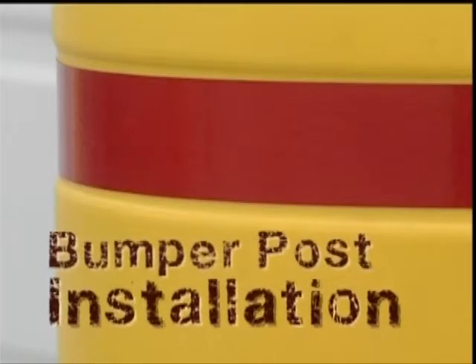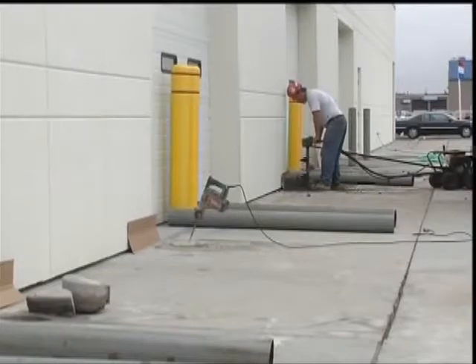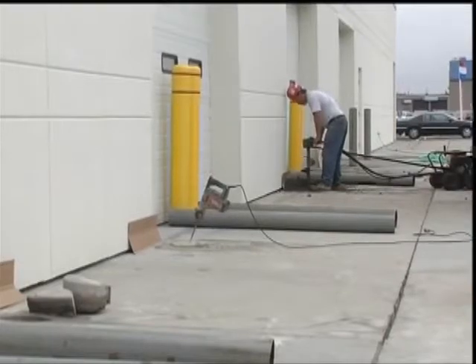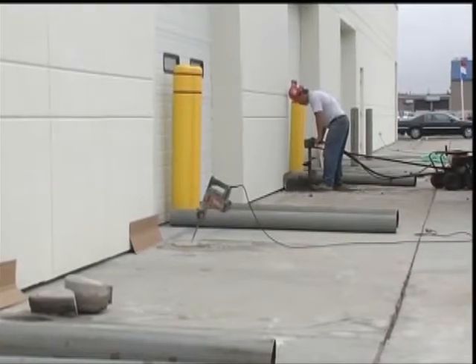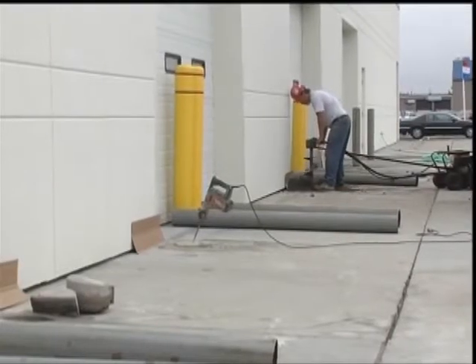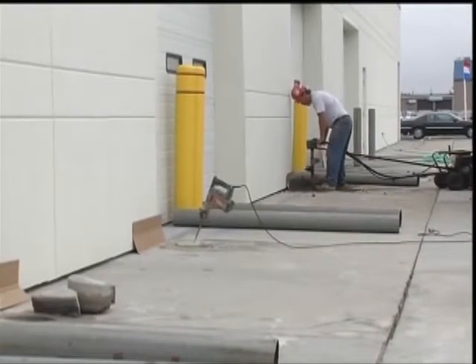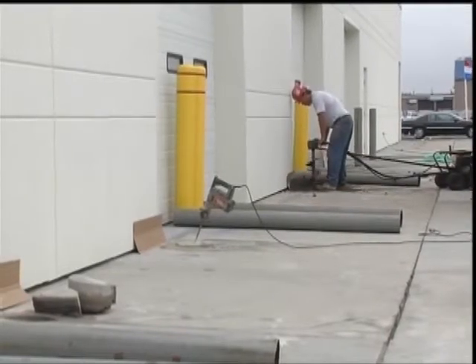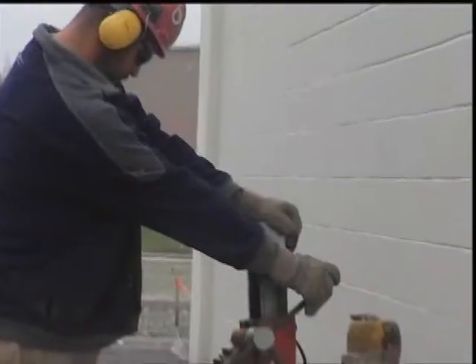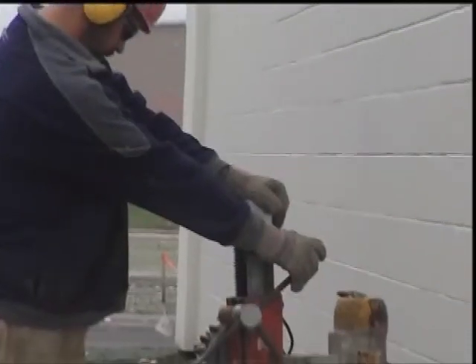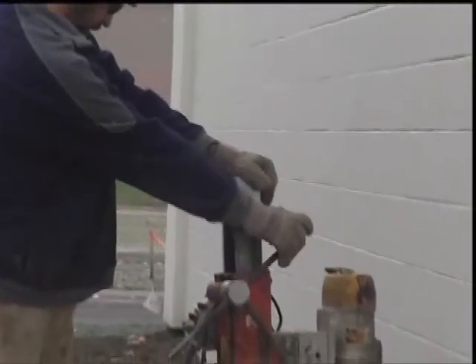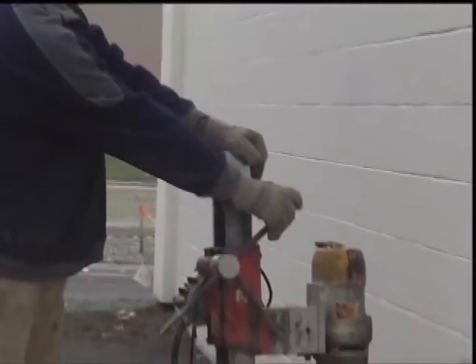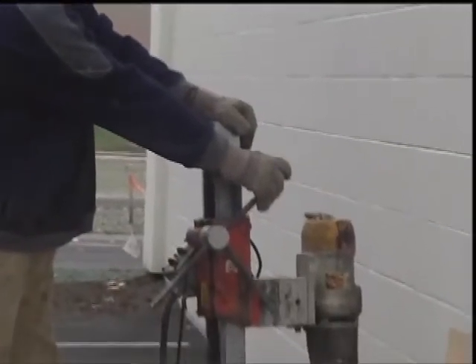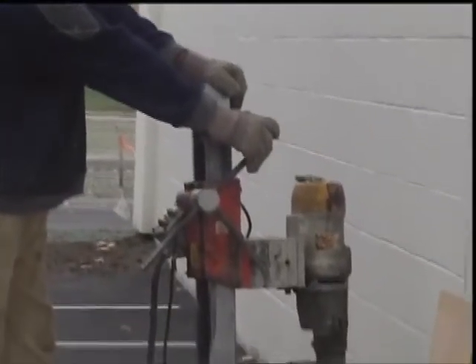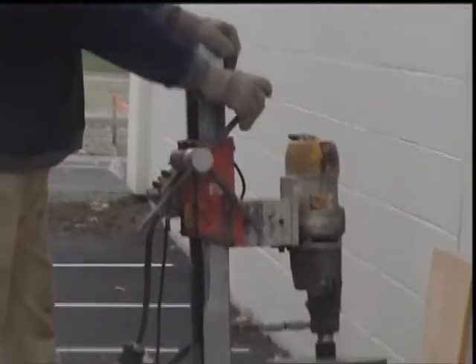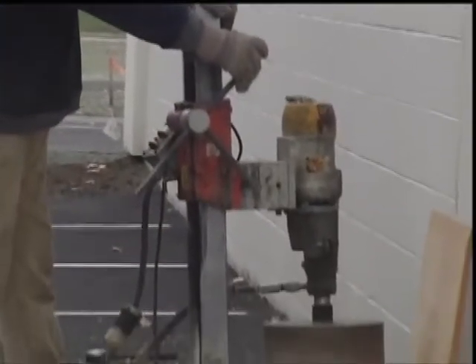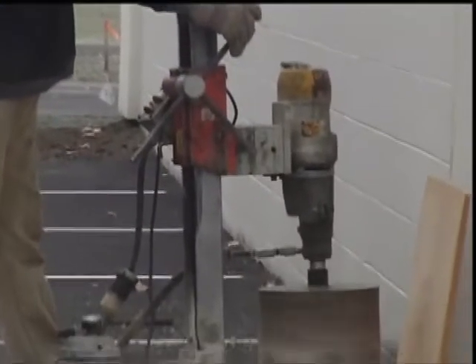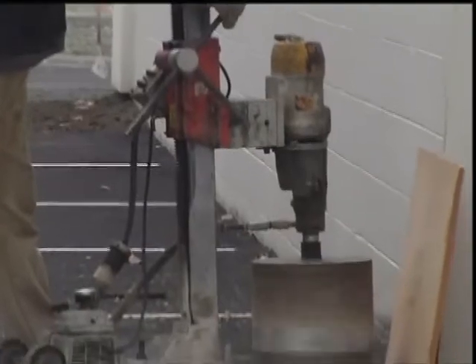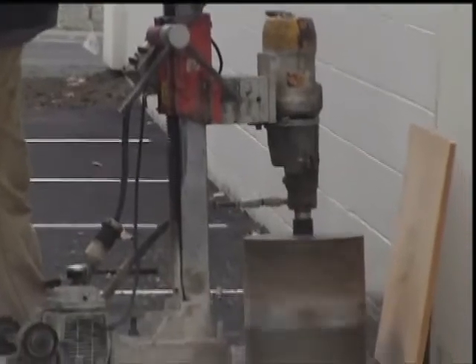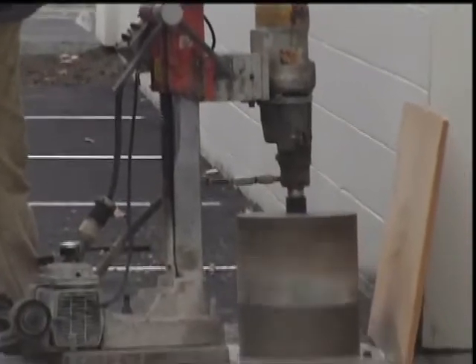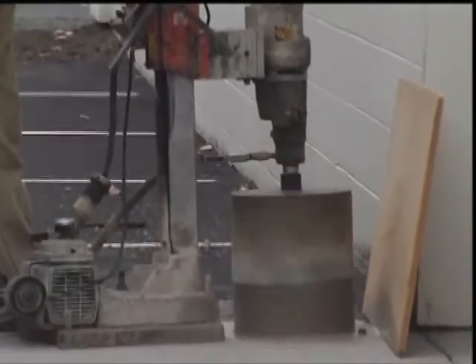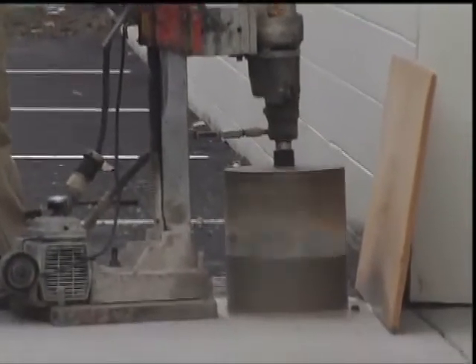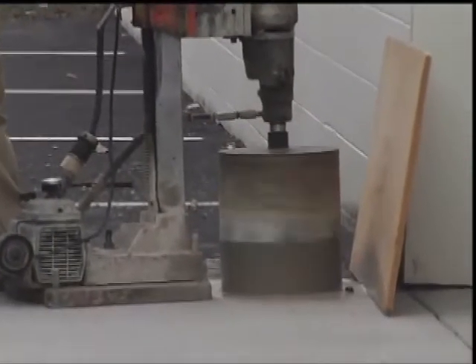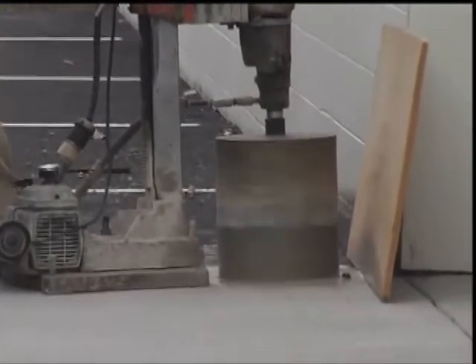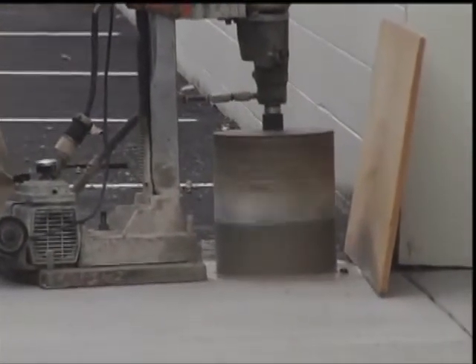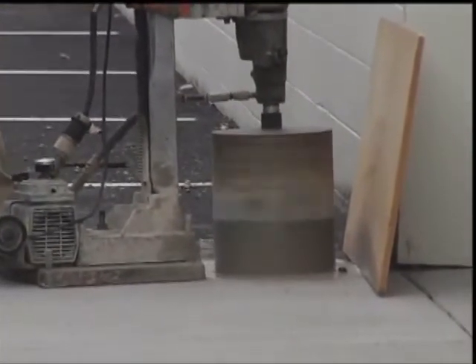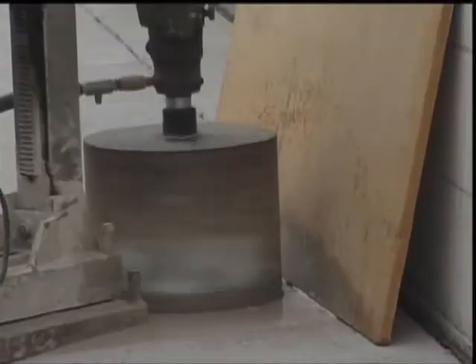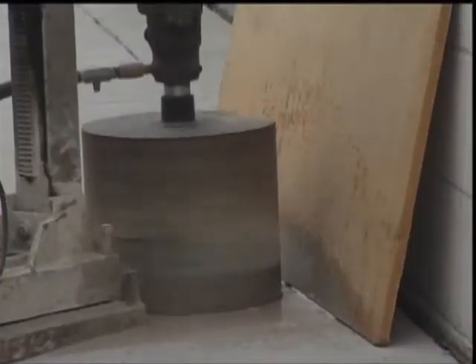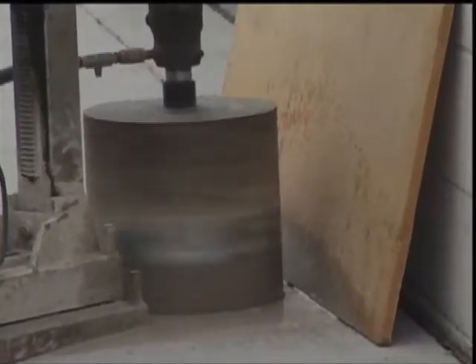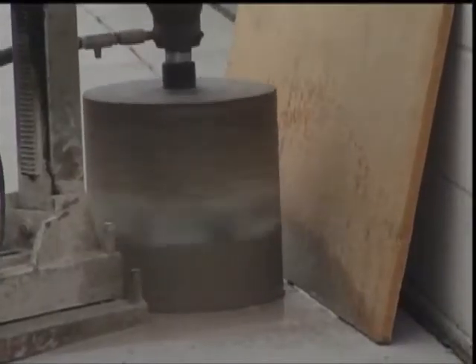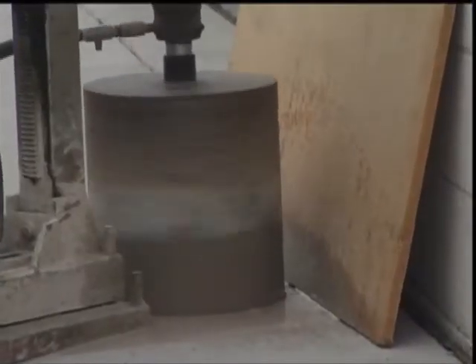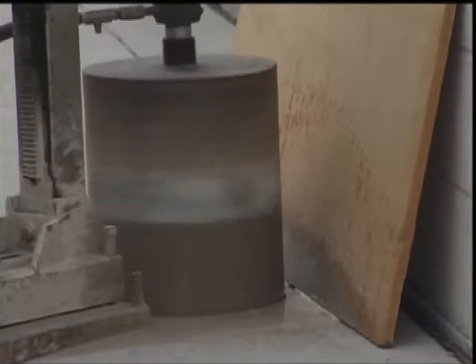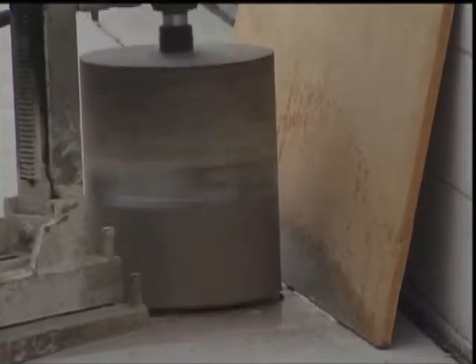Each year, Ohio Concrete installs hundreds of bumper posts. We purchase schedule 40 and schedule 10 pipe in large quantities and always have pipe on hand for large or small jobs.